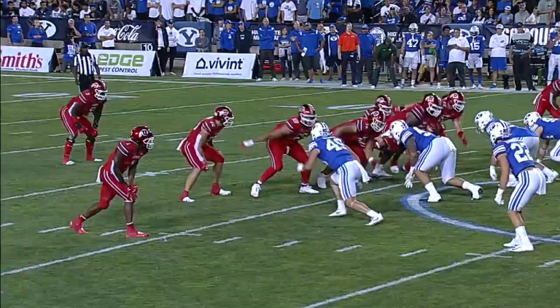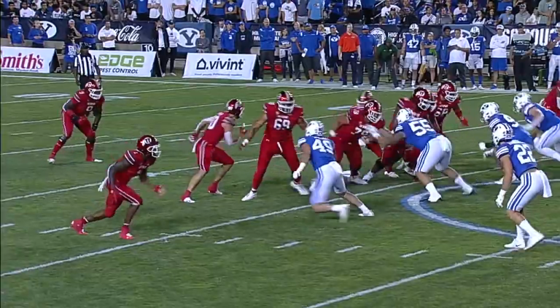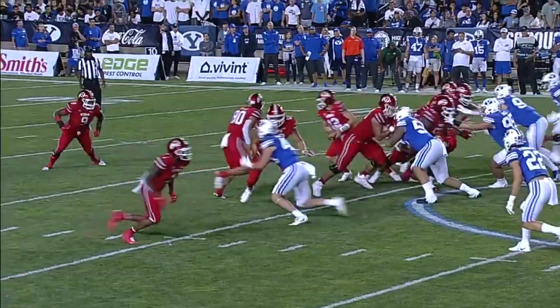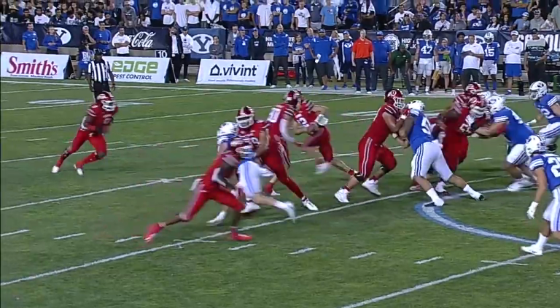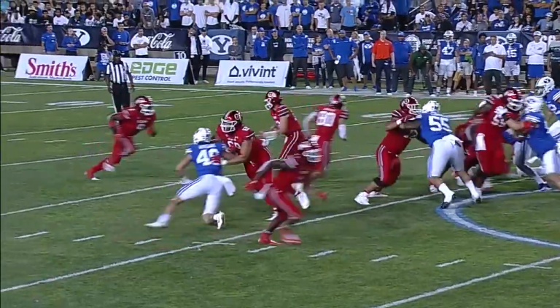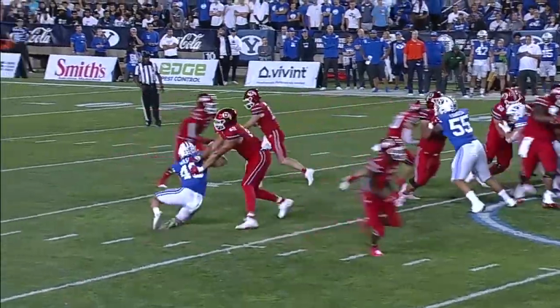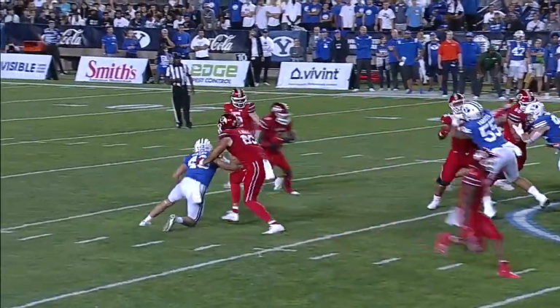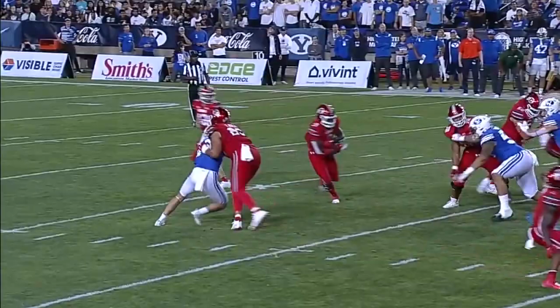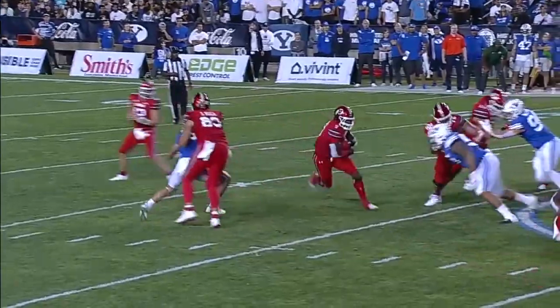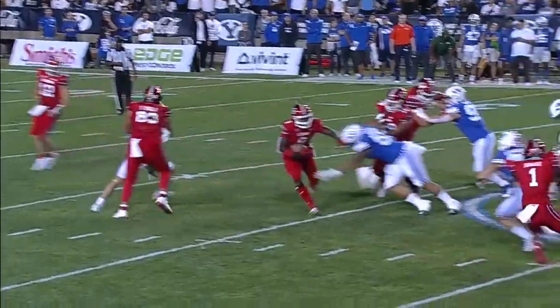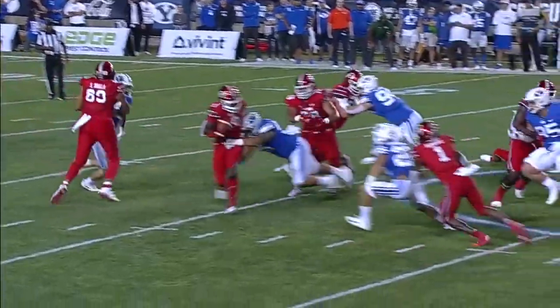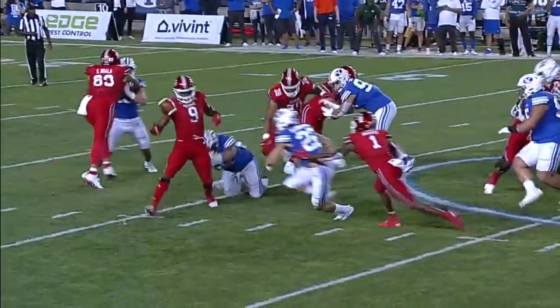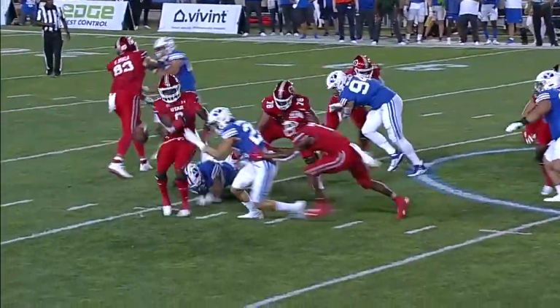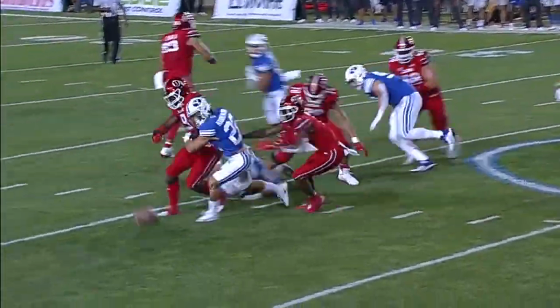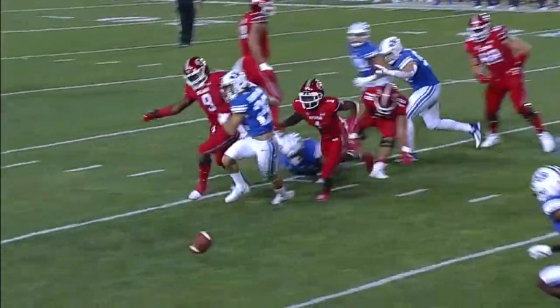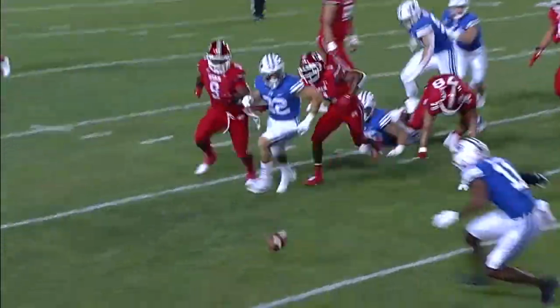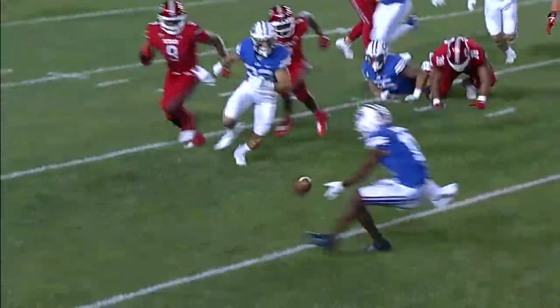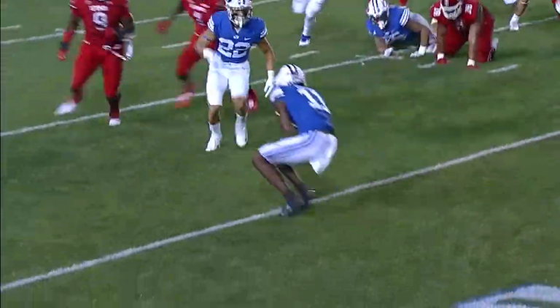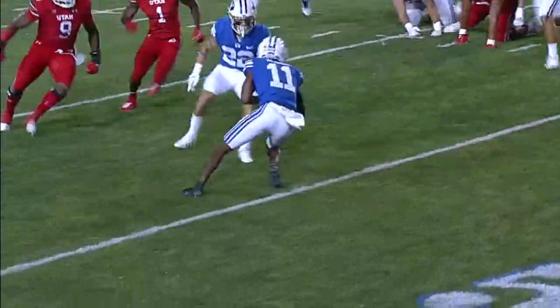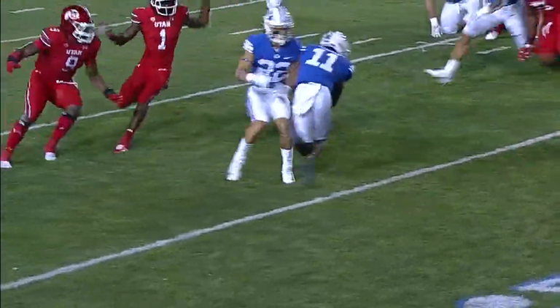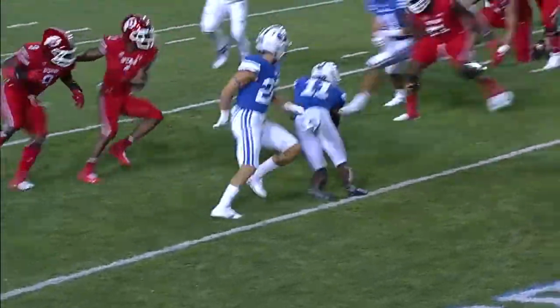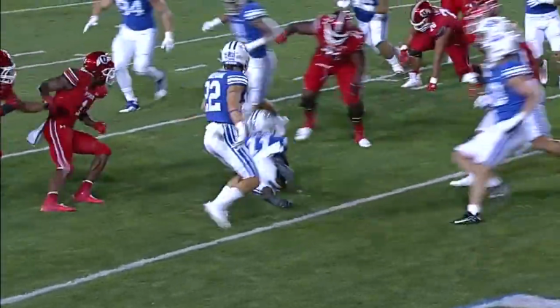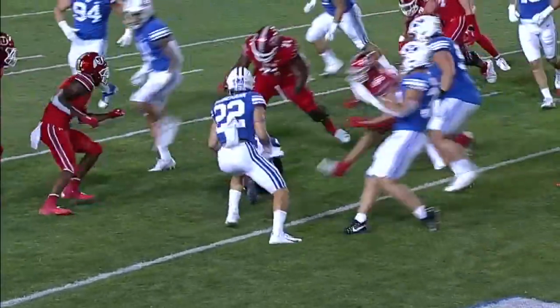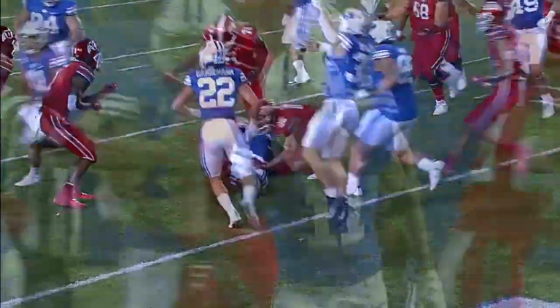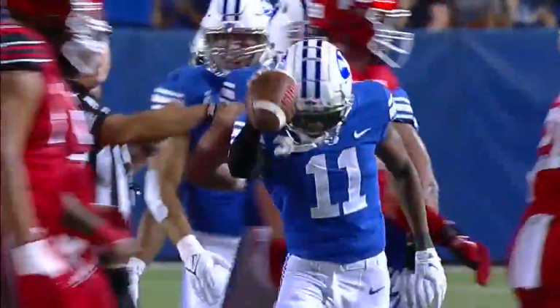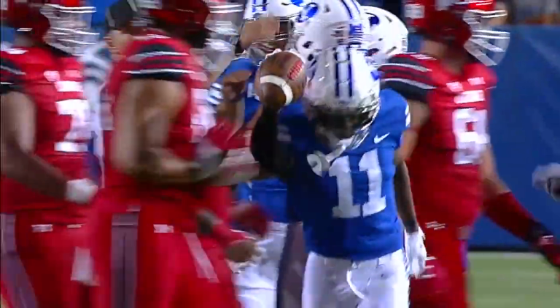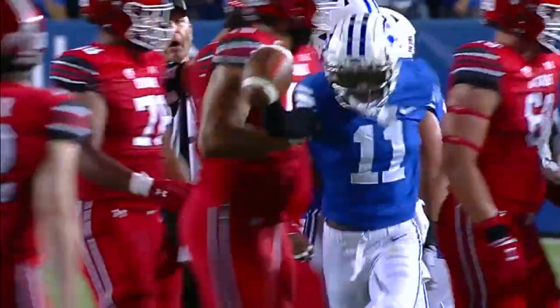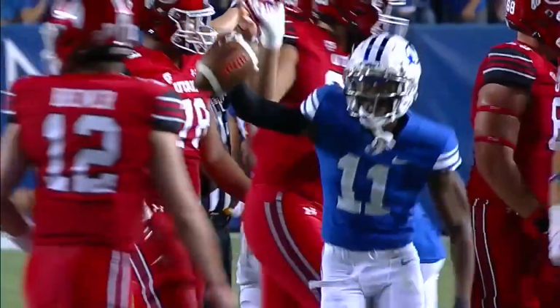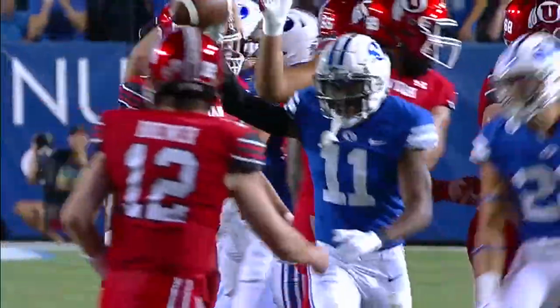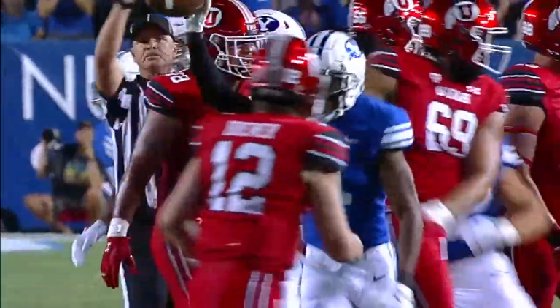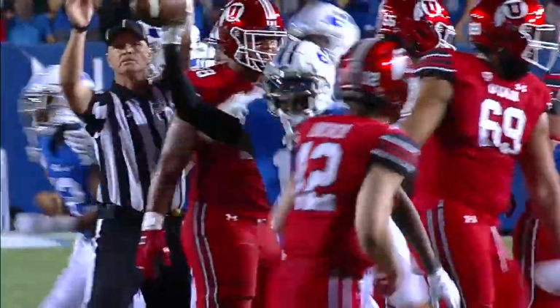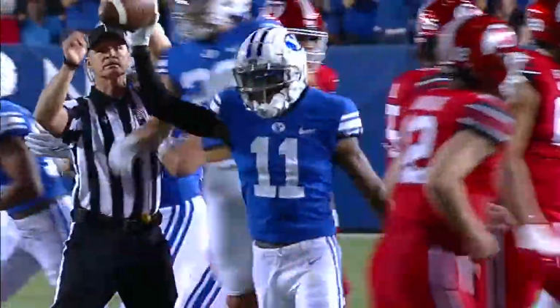Dynamic in the backfield, but not holding on to the ball has been an issue. And this one, he gets it away from his body. It gets poked out. And the second takeaway.